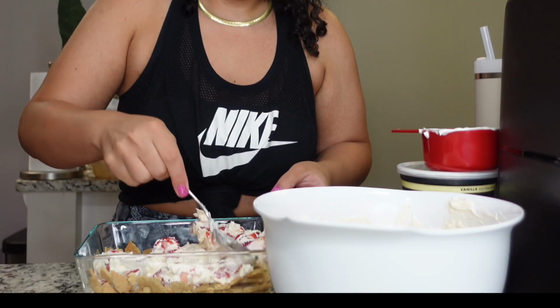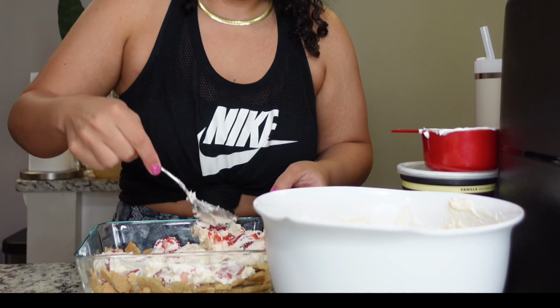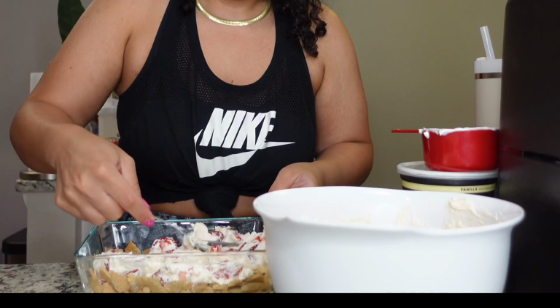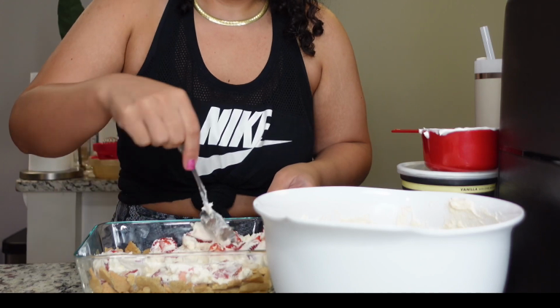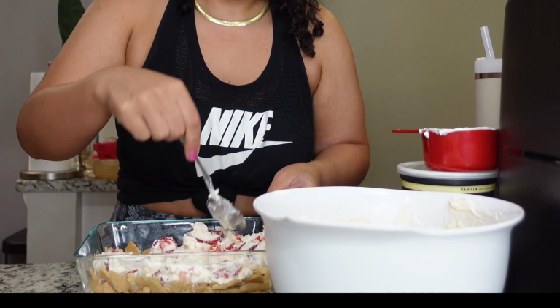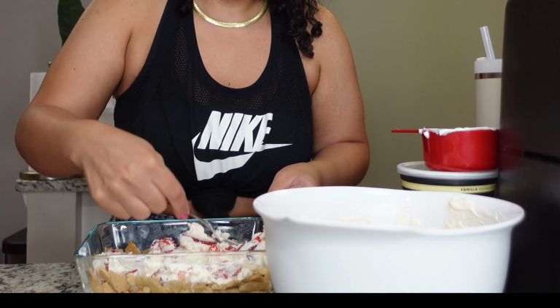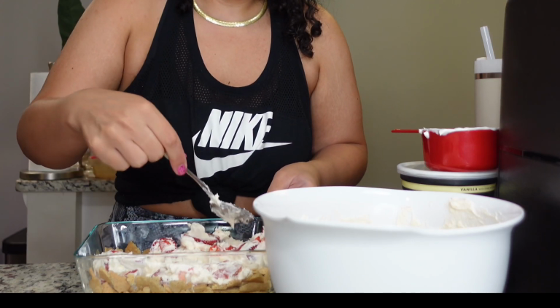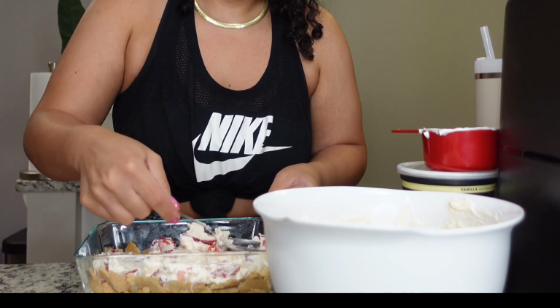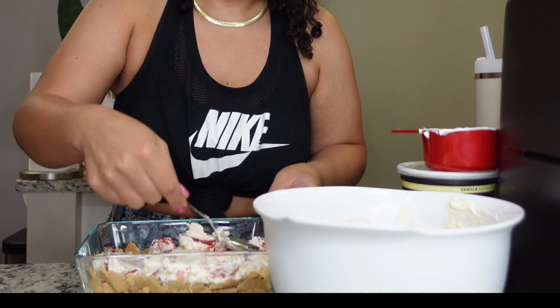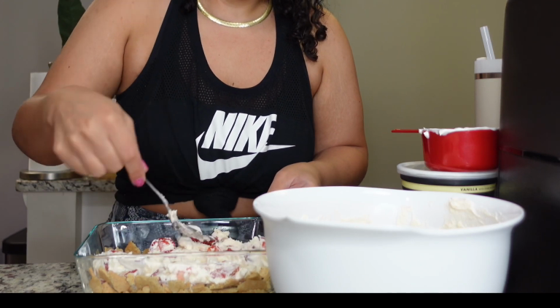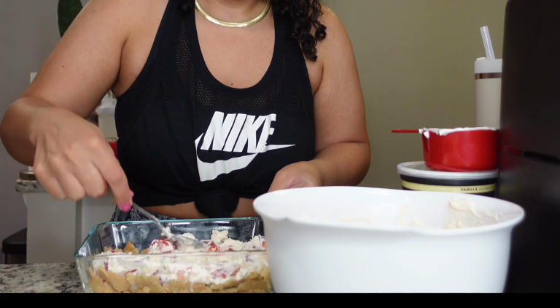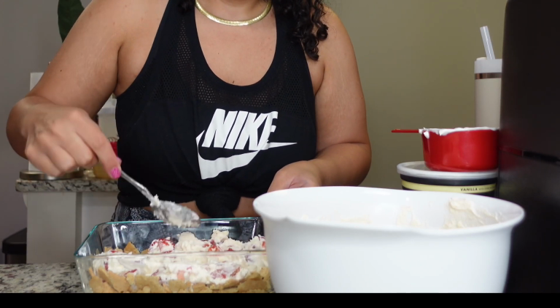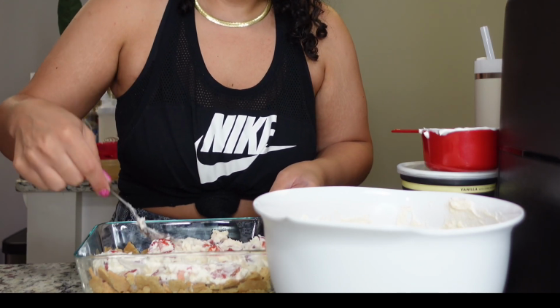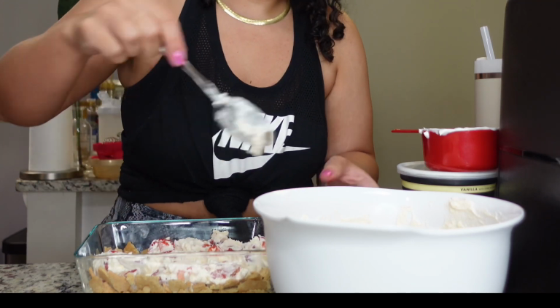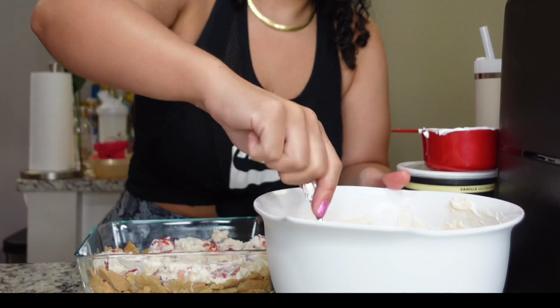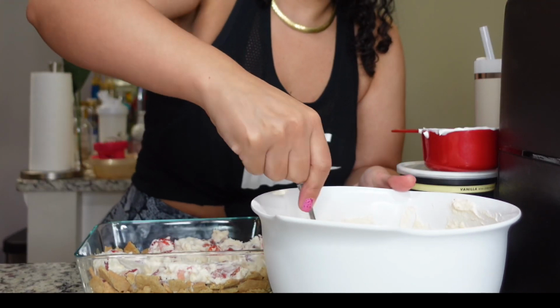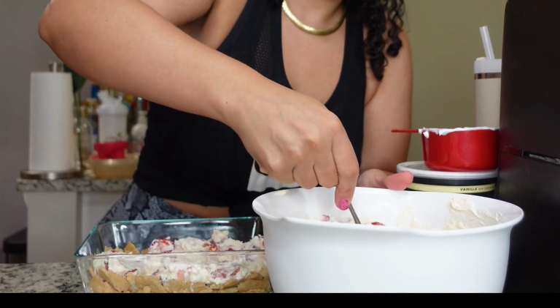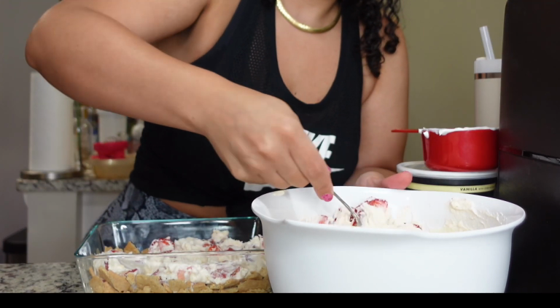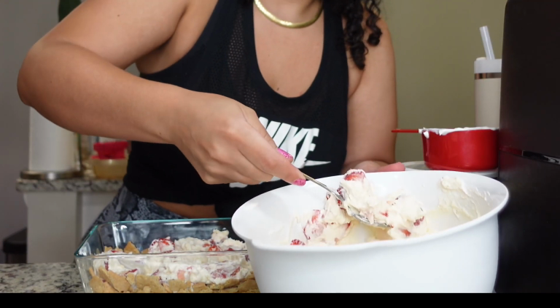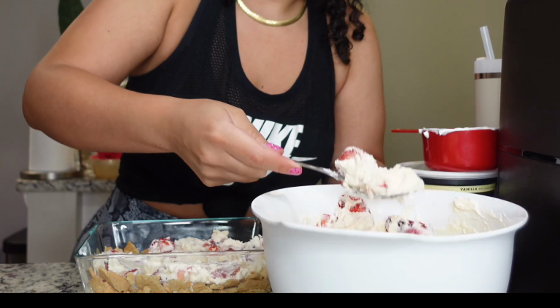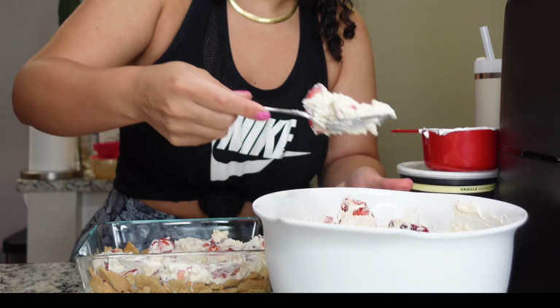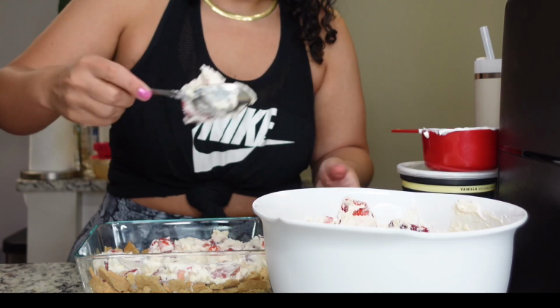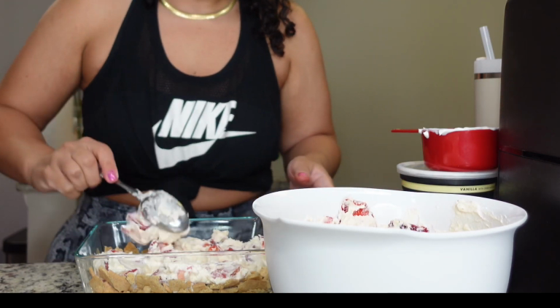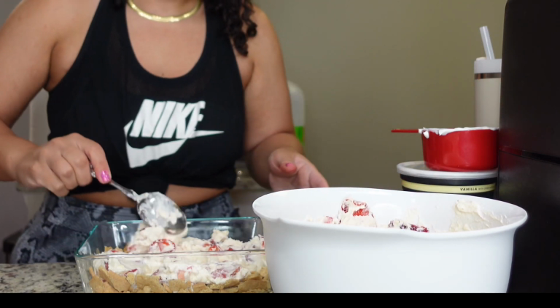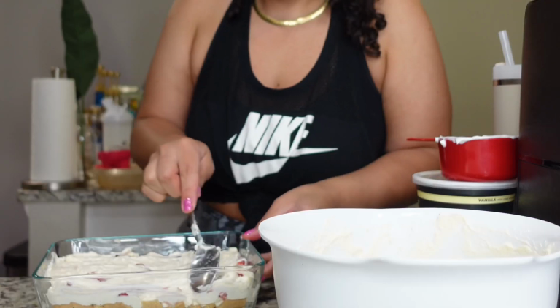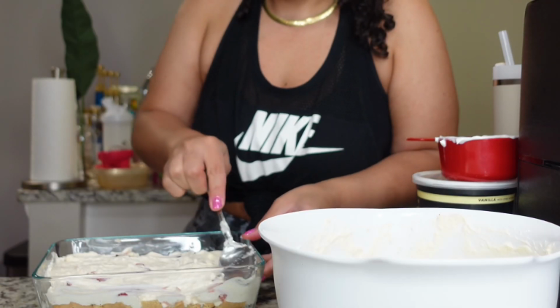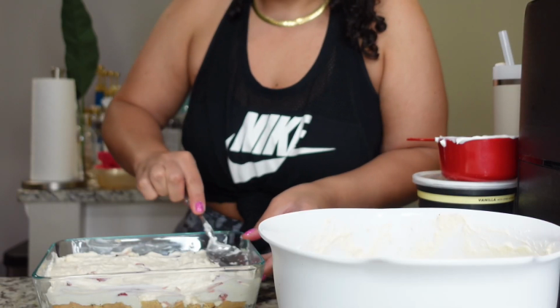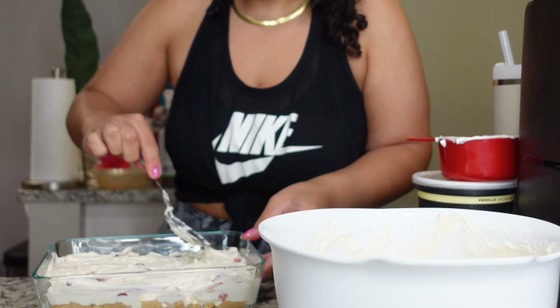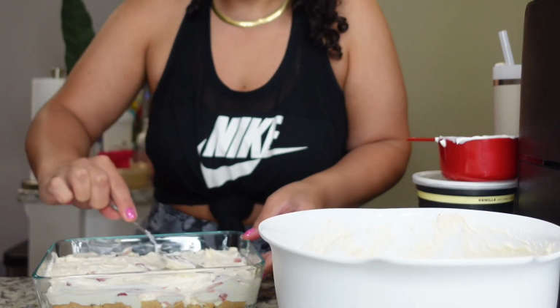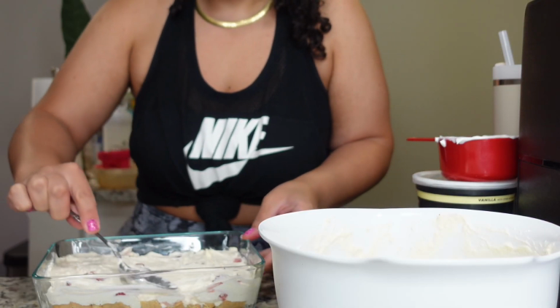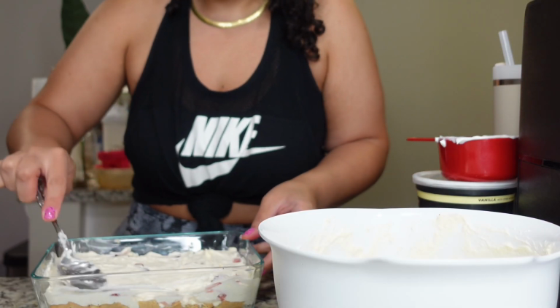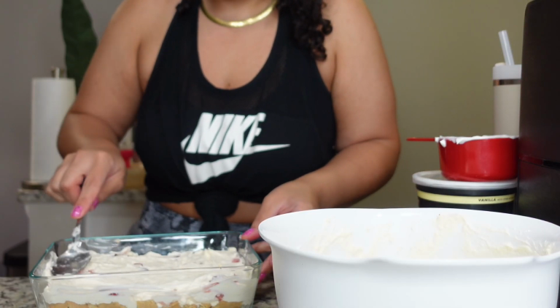And now I'm gonna layer it like a little dessert lasagna here. I'm just gonna put it on top and smooth it out.